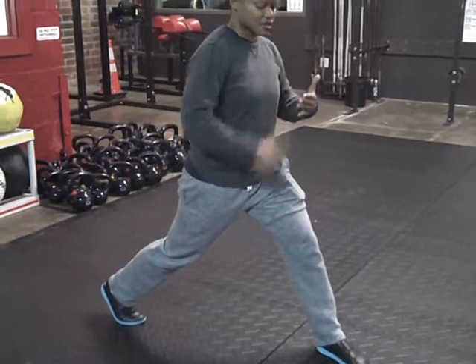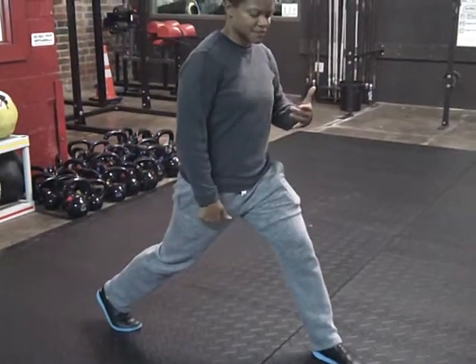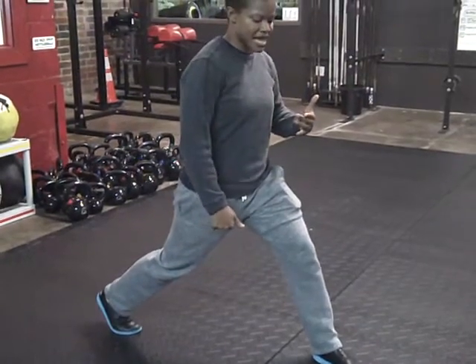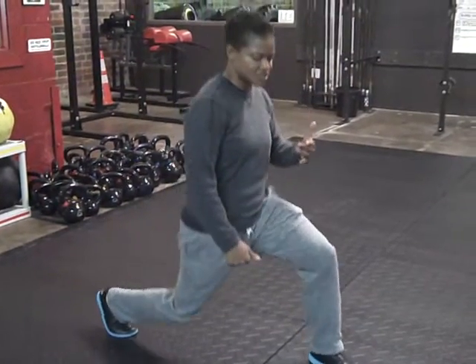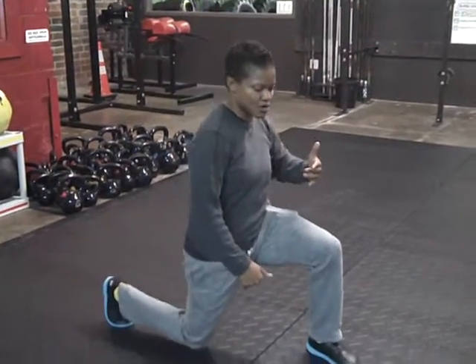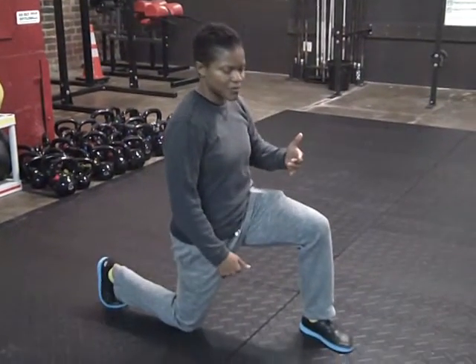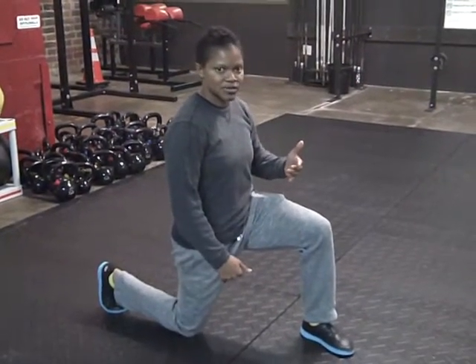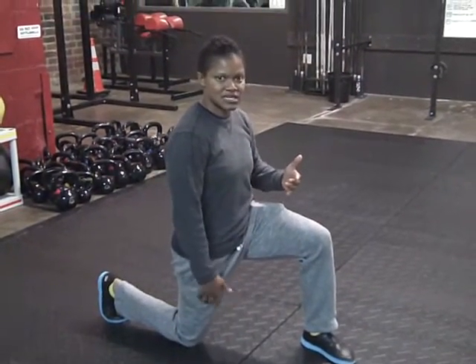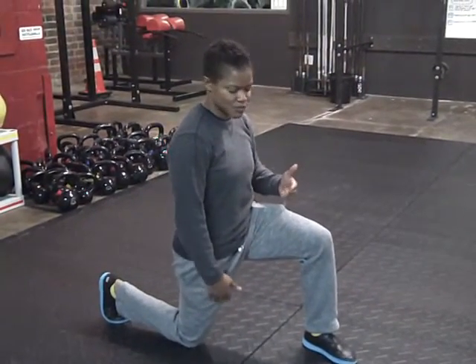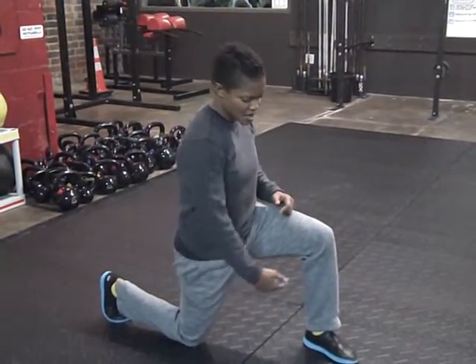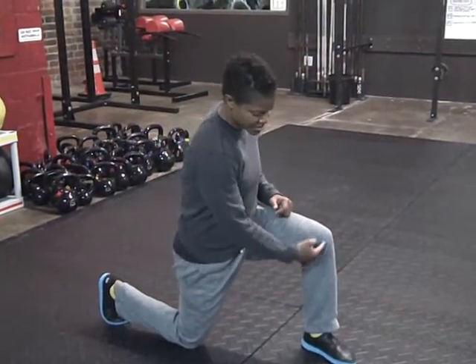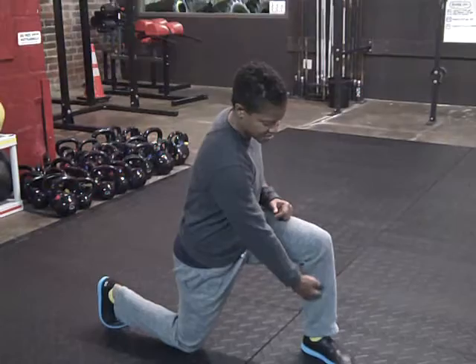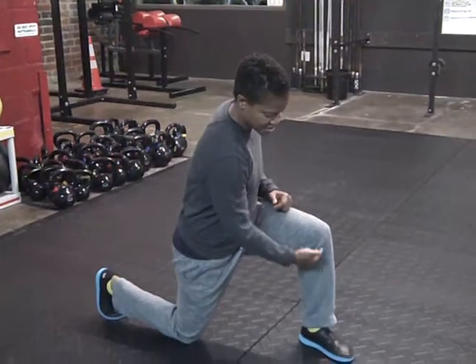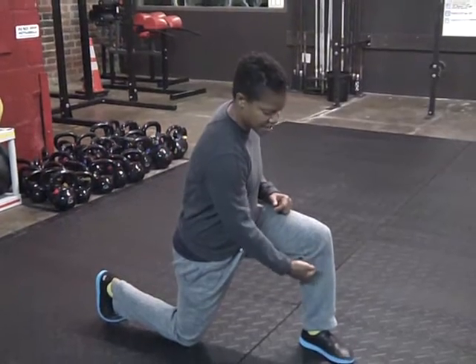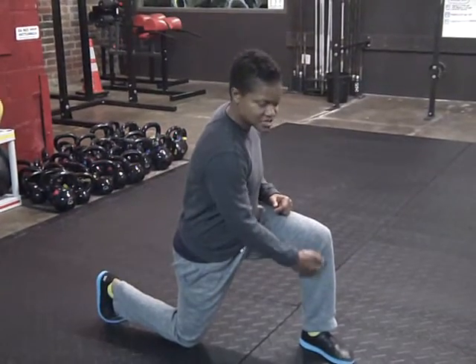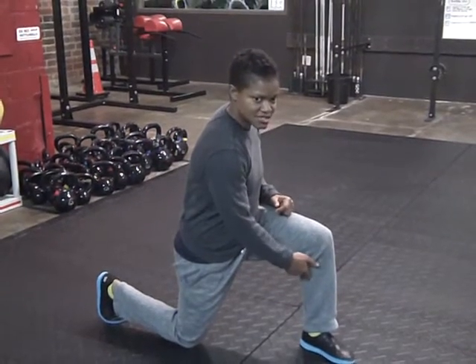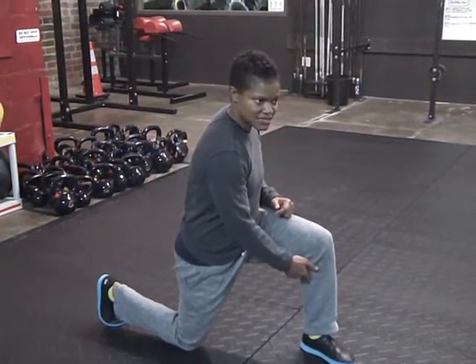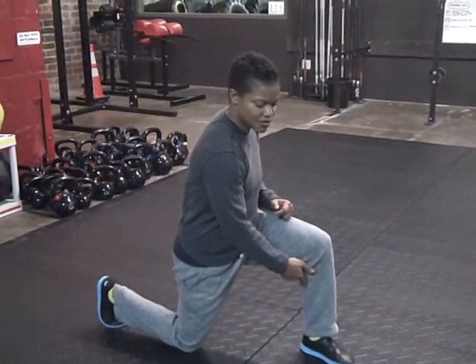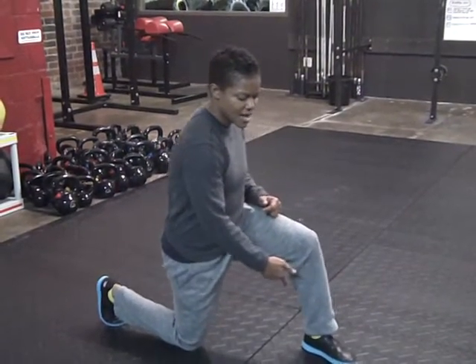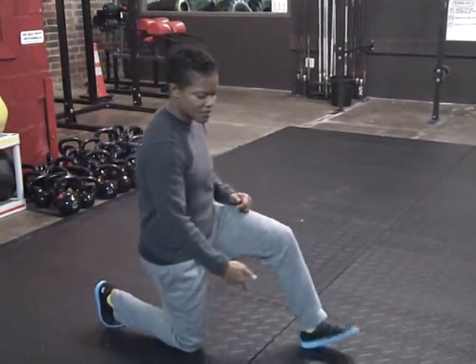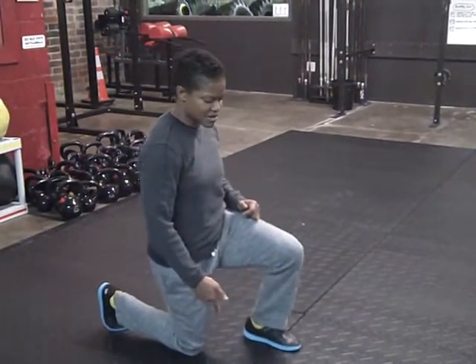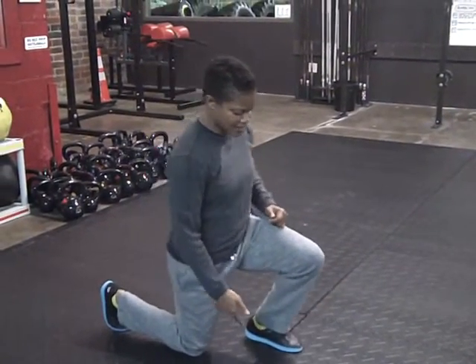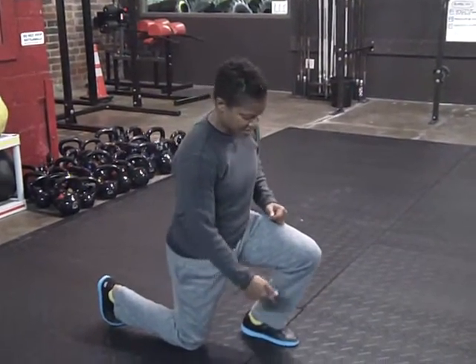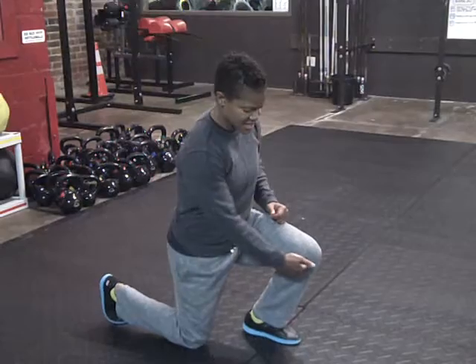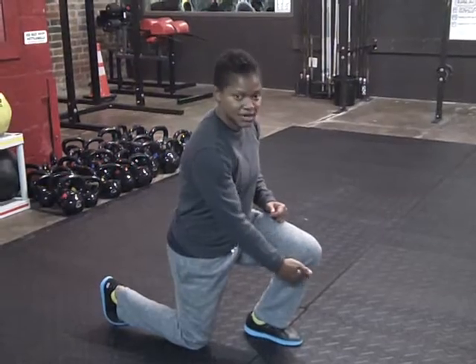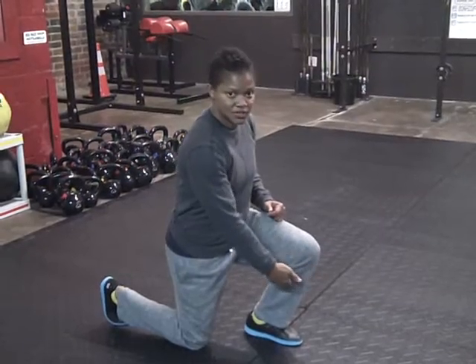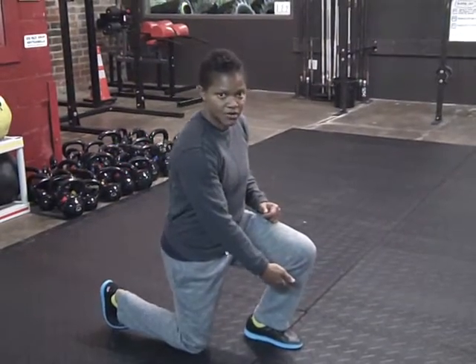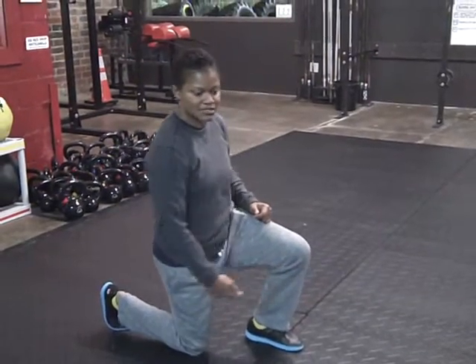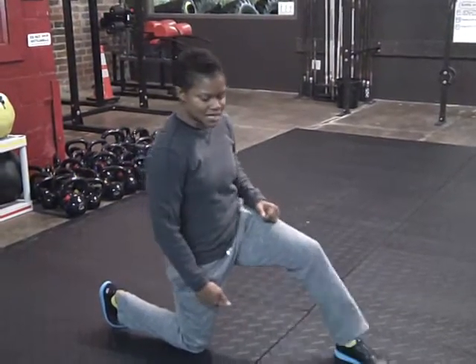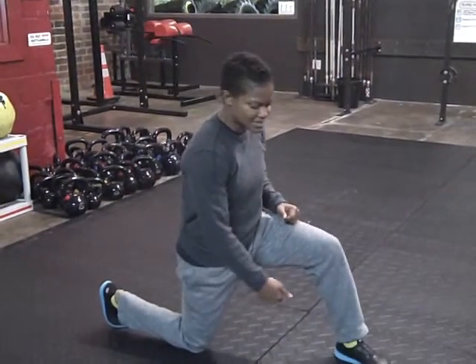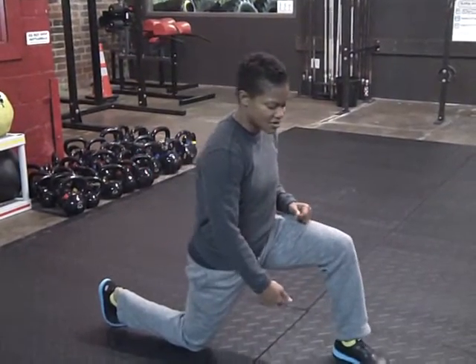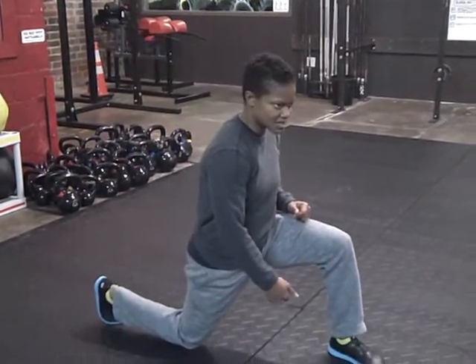You're going to drop this back knee to the floor. When this knee hits the floor, you want to check your shin at the front — be sure that it's nice and vertical. I don't want you at an angle where your knee is coming over your toe. That's why we take a nice long lunge step.